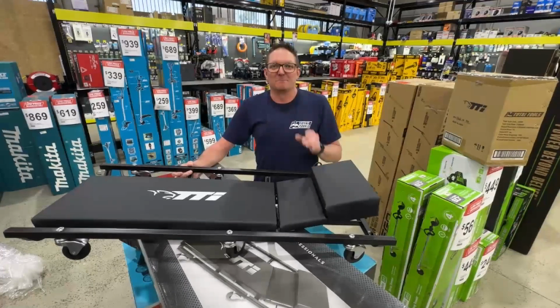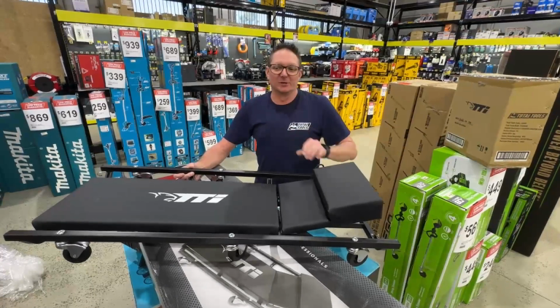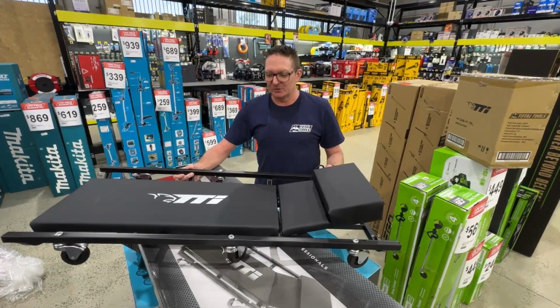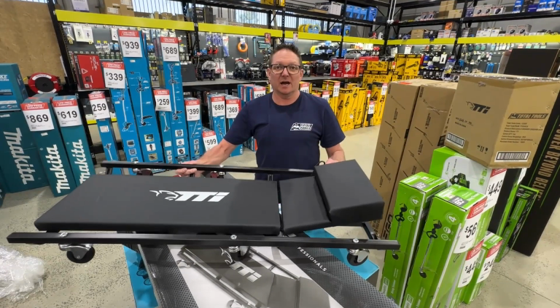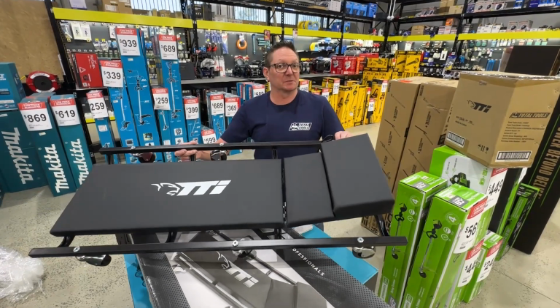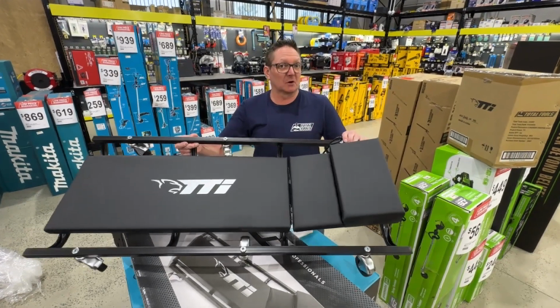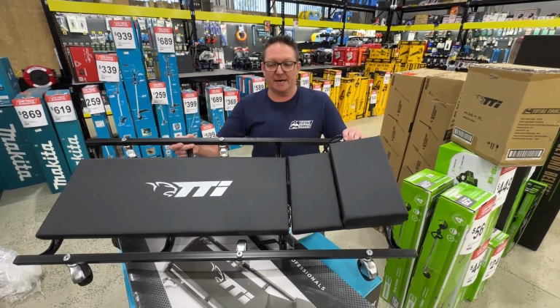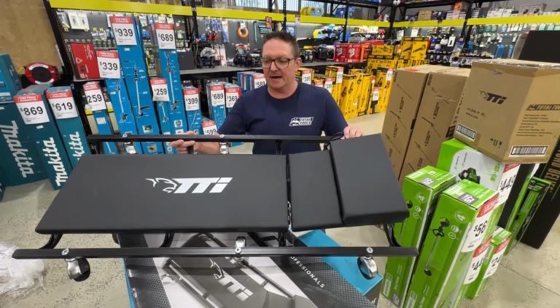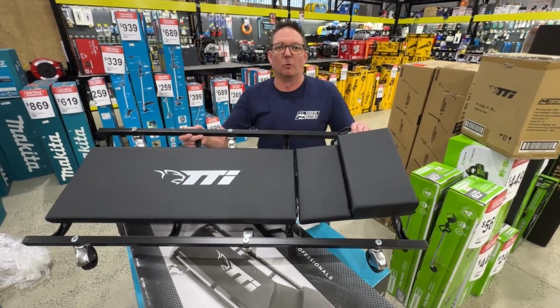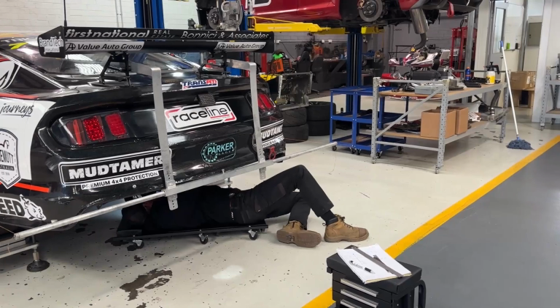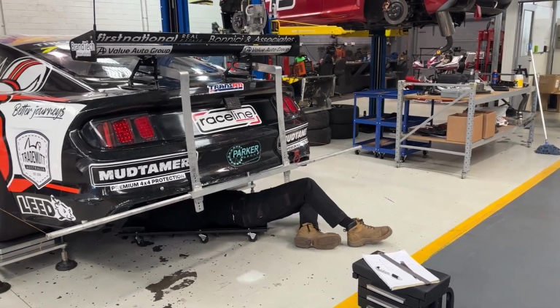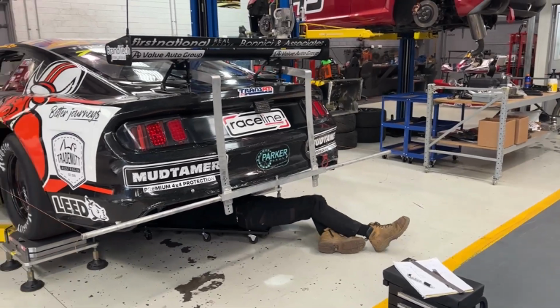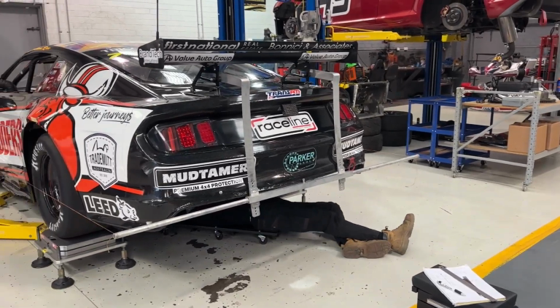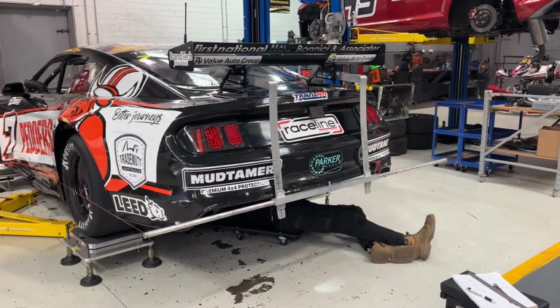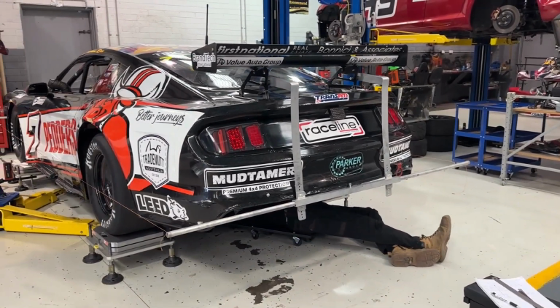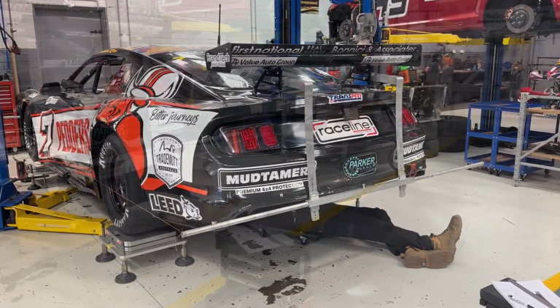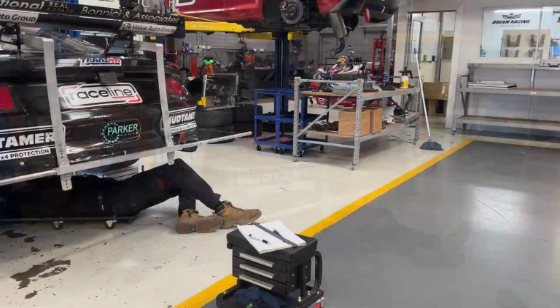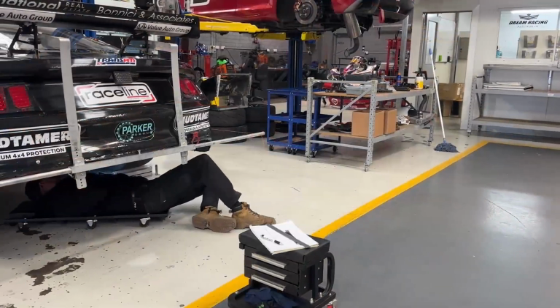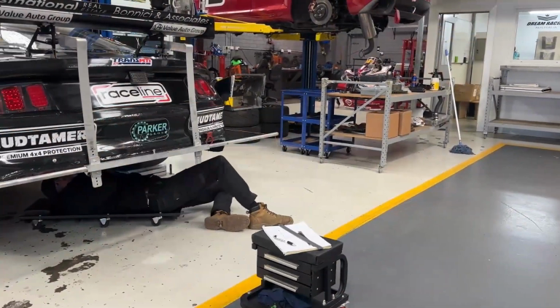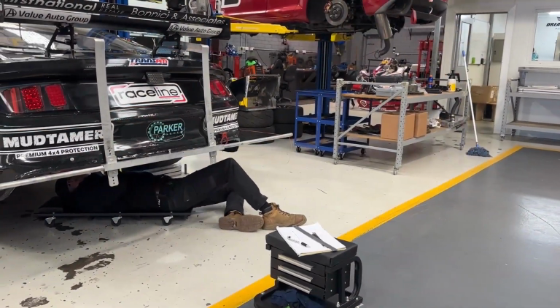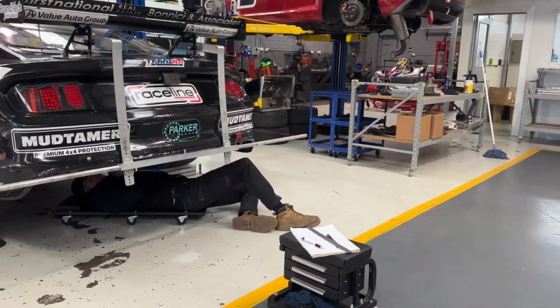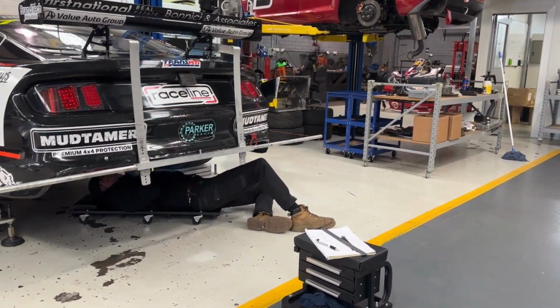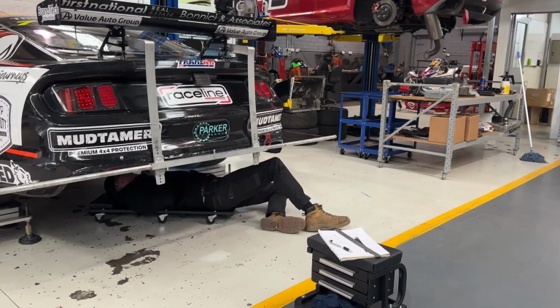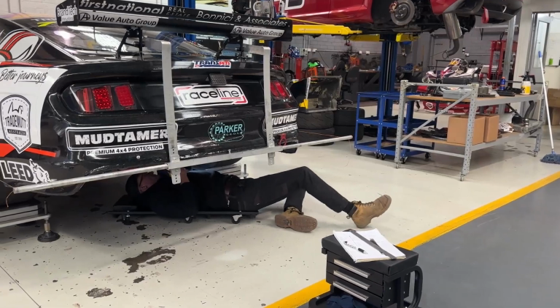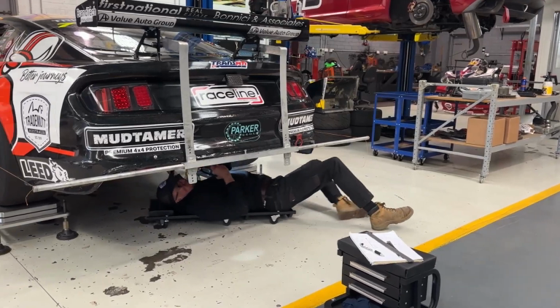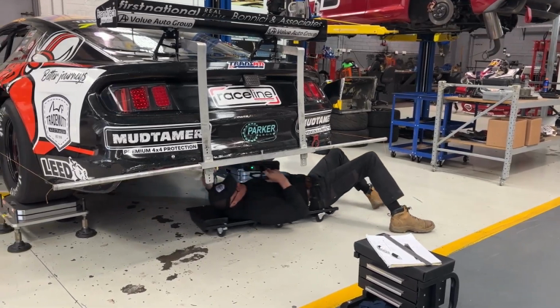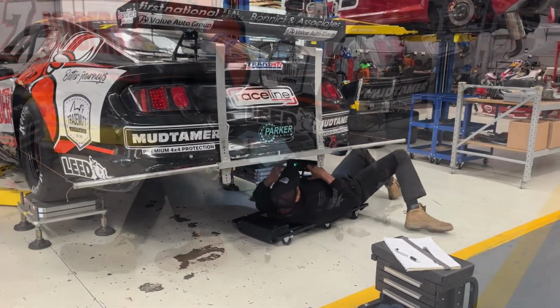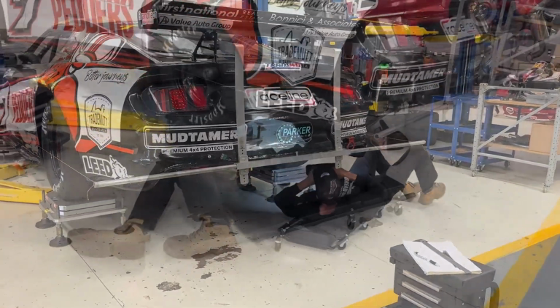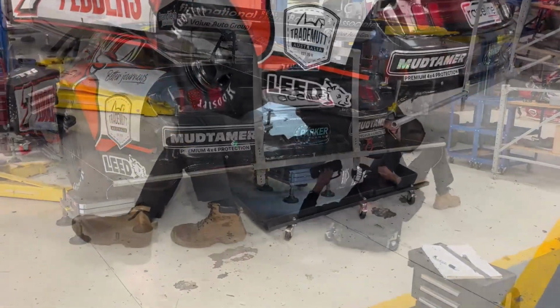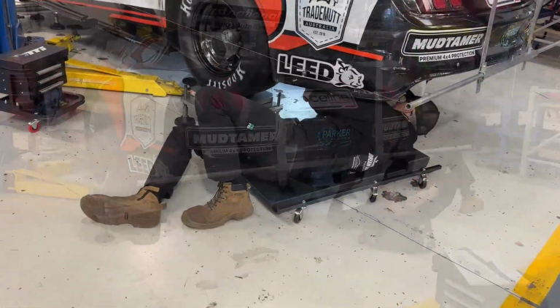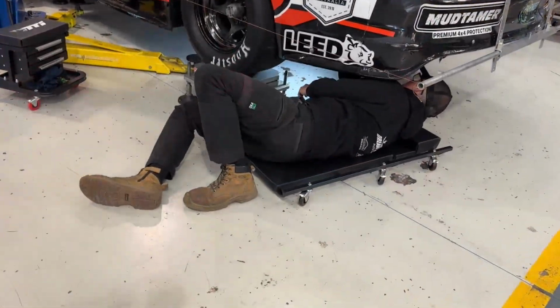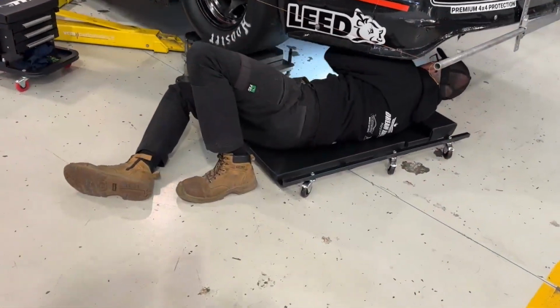Maybe you're a little out of control and enjoy spending time rolling under your car more than working on top. Our TTI Mechanics Creeper with six casters, a really comfy pad, an adjustable headrest, and a rating of 110 kilos could just be for you.